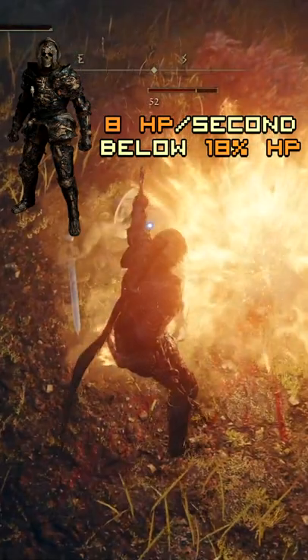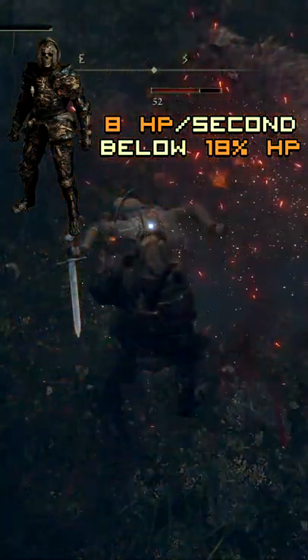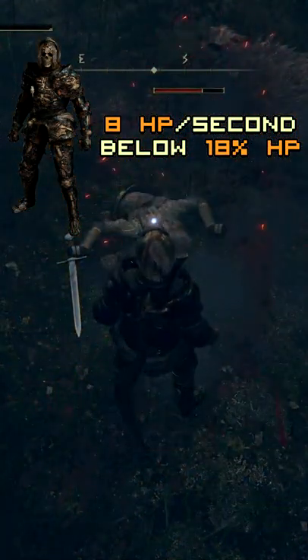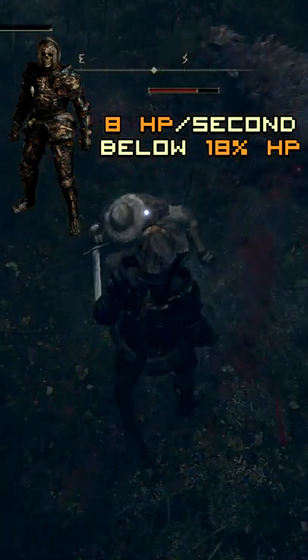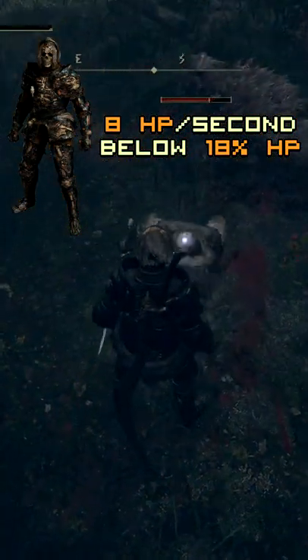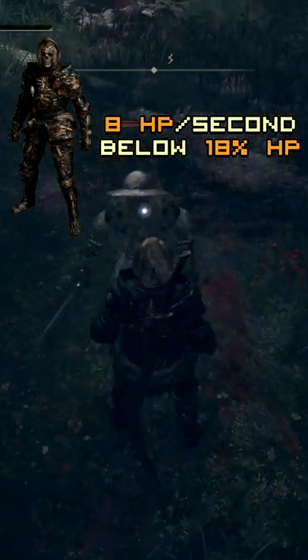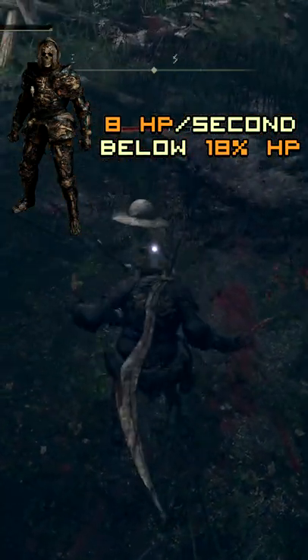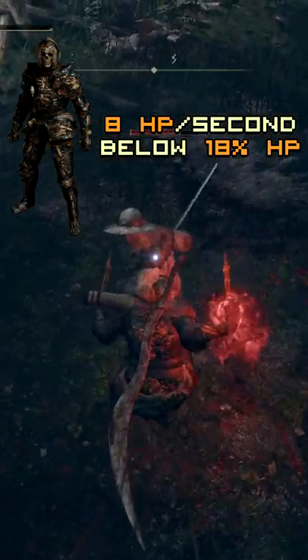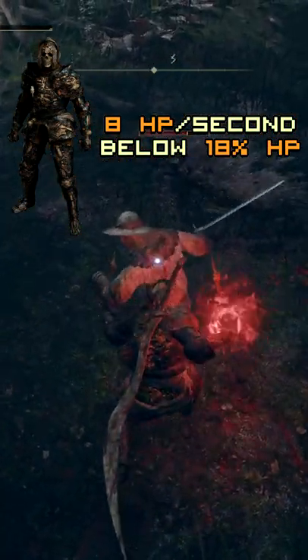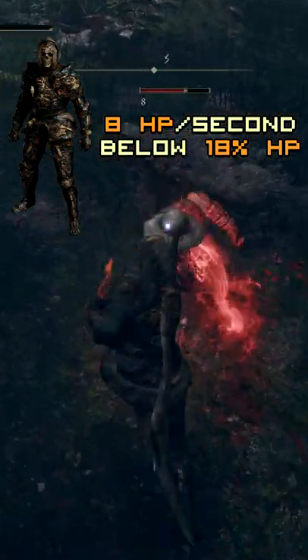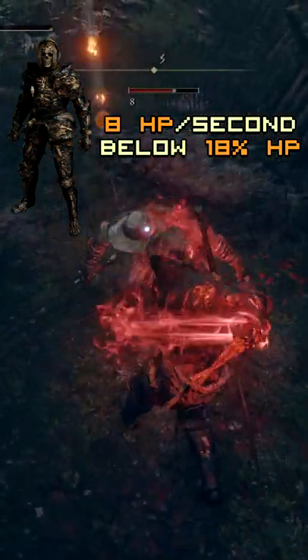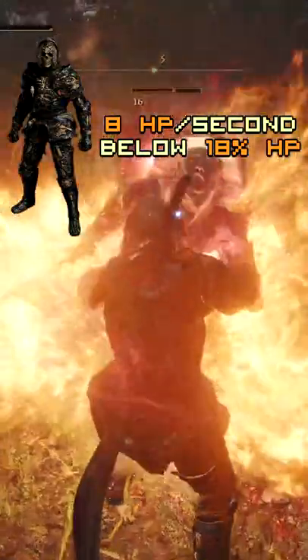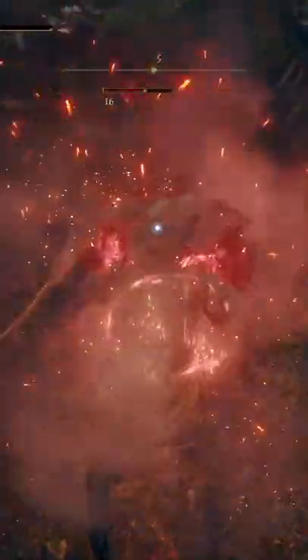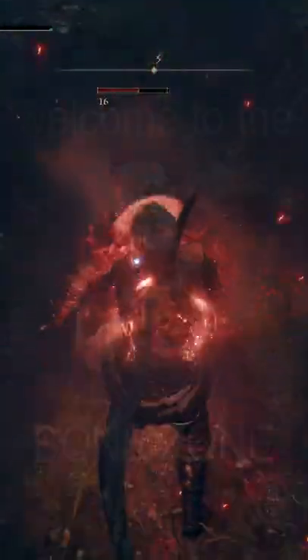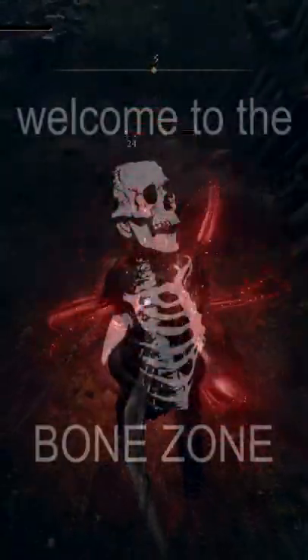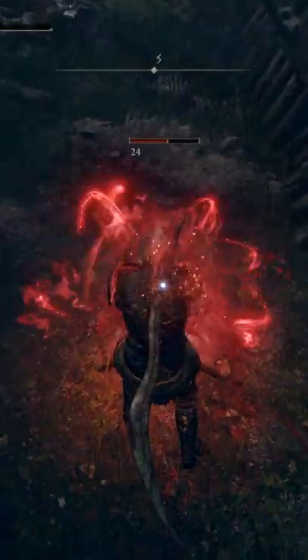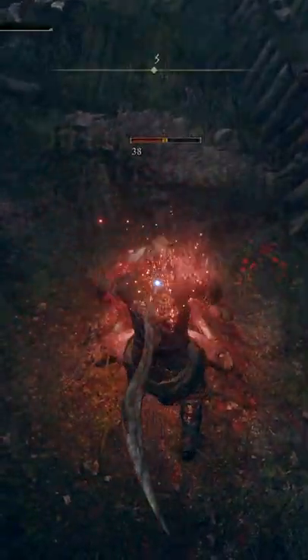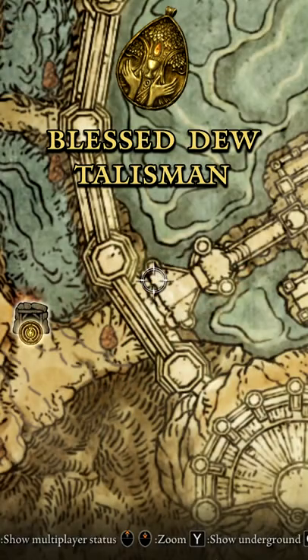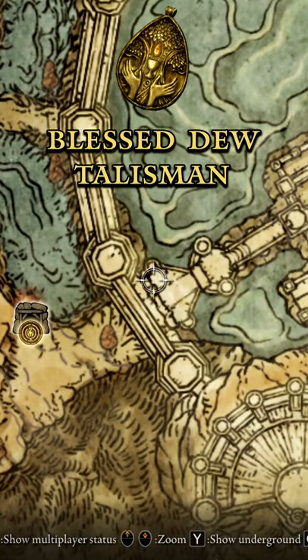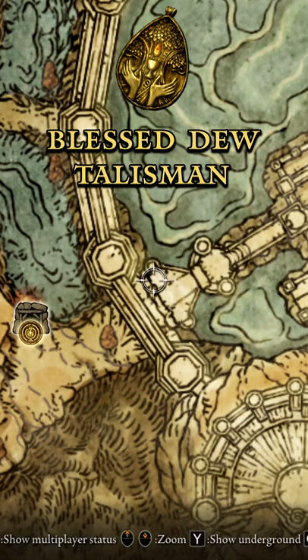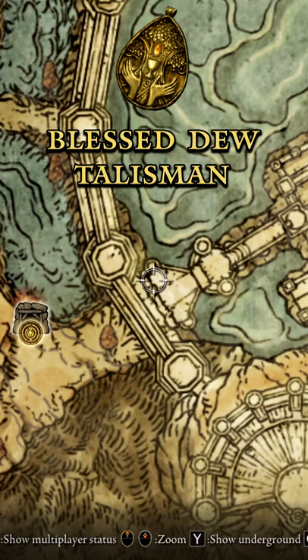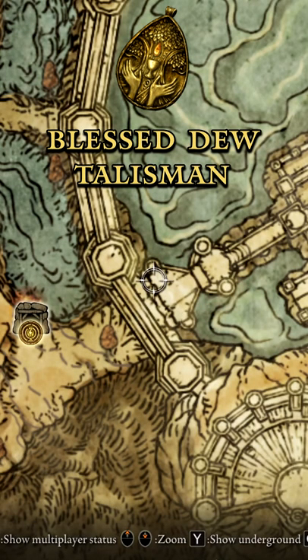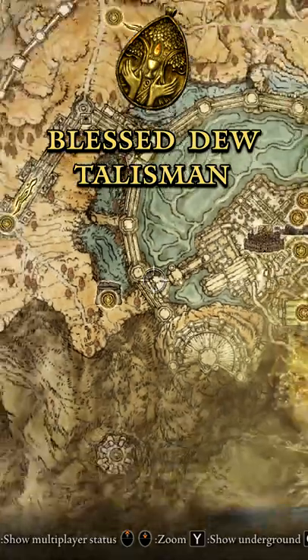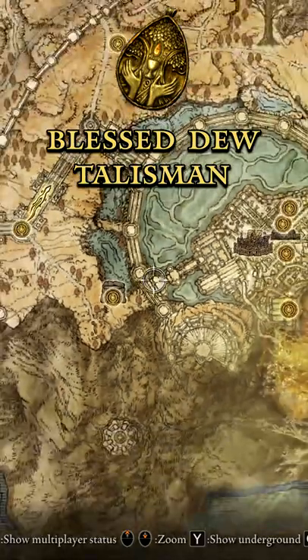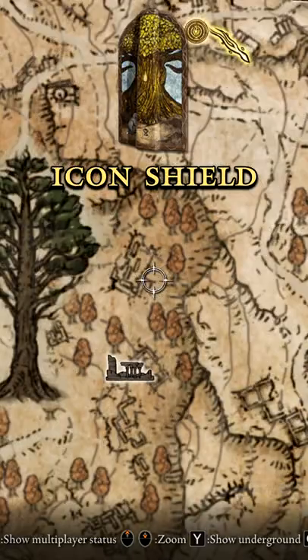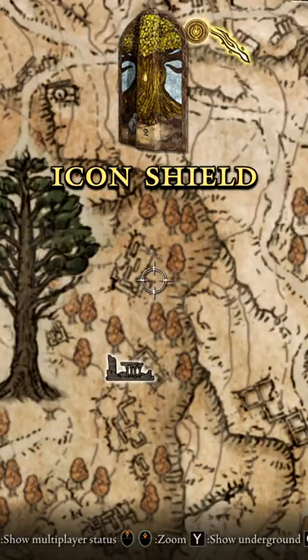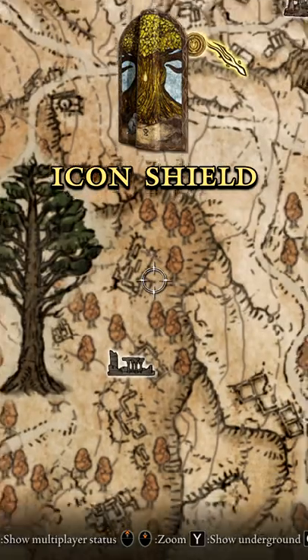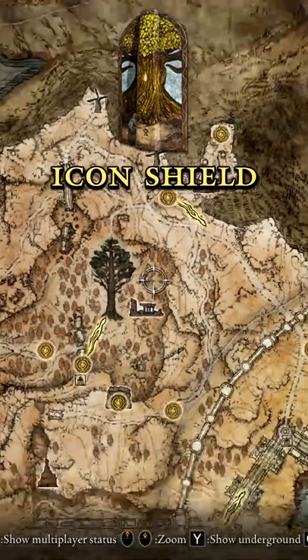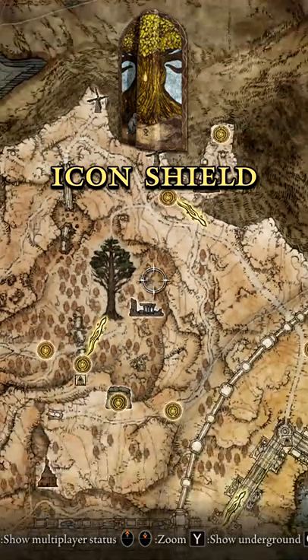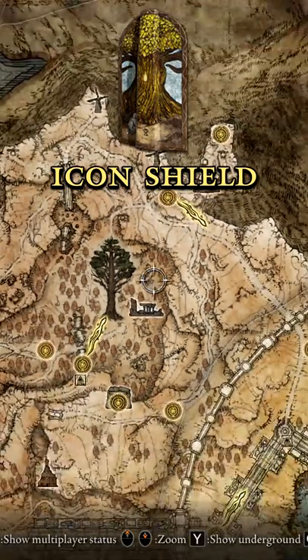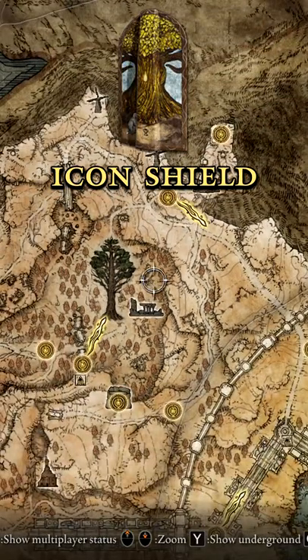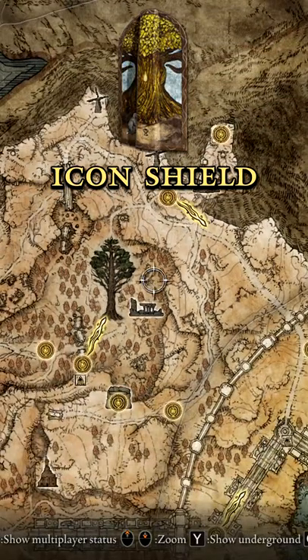This Sans cosplay is a medium weight armor set that gives 8 HP per second when below 18% HP. To enter the bone zone, make sure to equip the Blessed Dew Talisman located west of the Divine Bridge Site of Grace, and the Bob Roth shield located inside a crumbling building at Woodfolk Ruins.